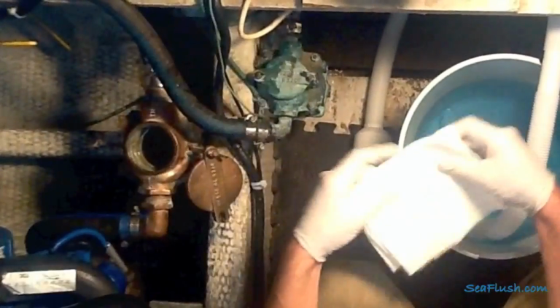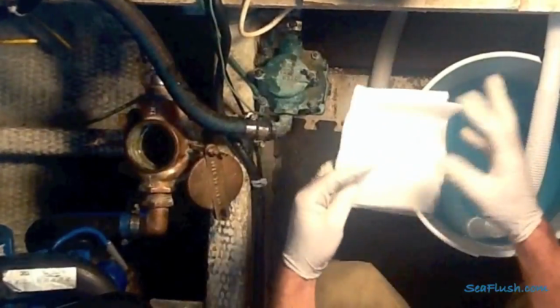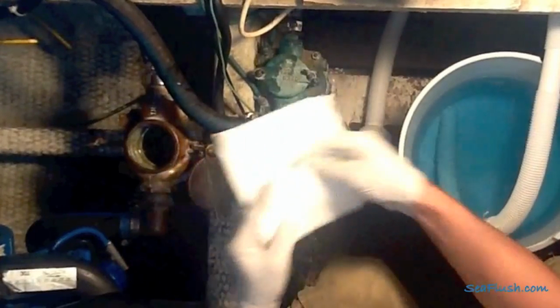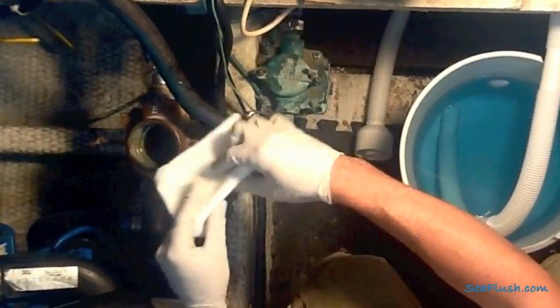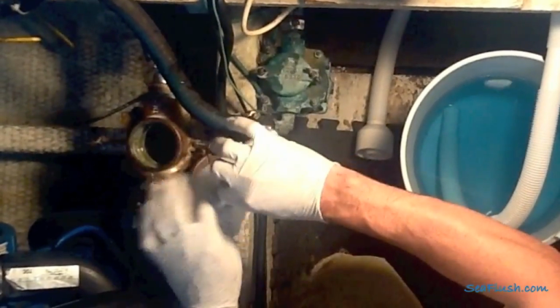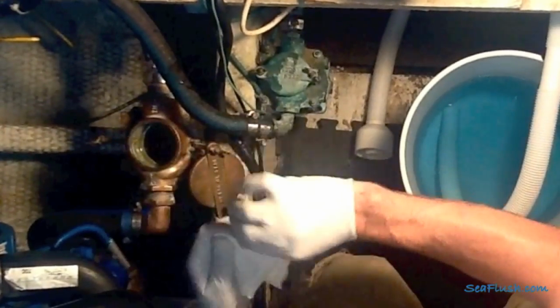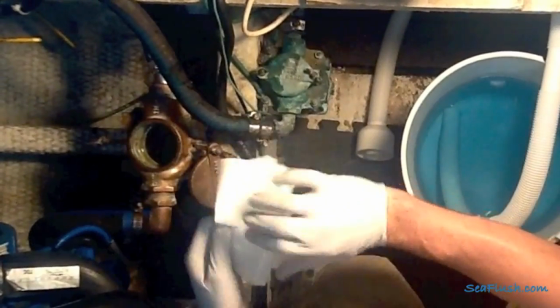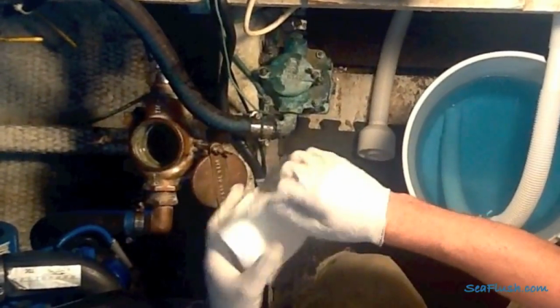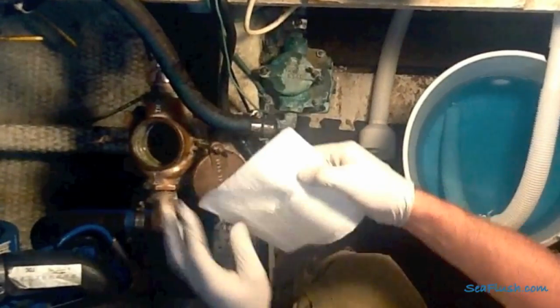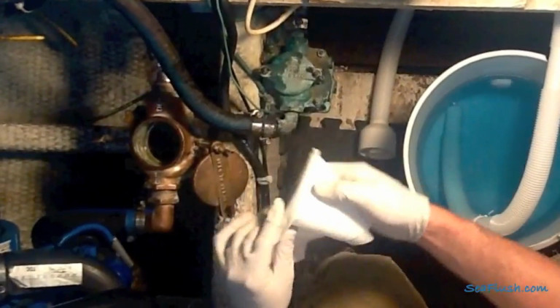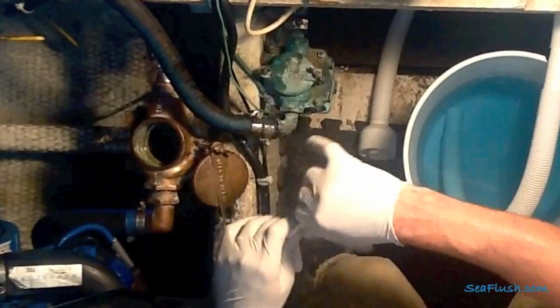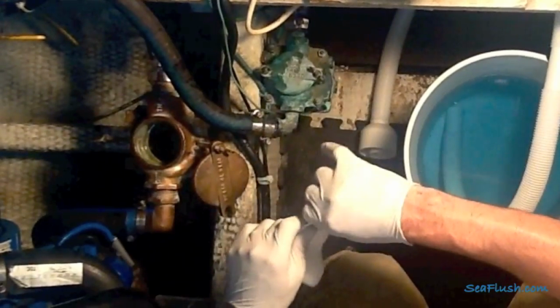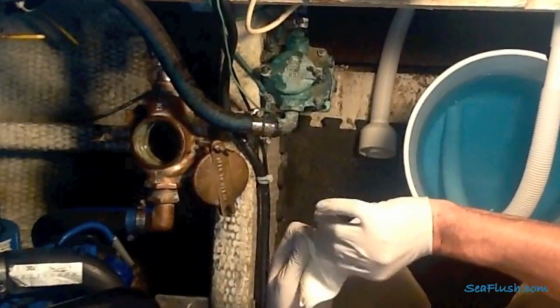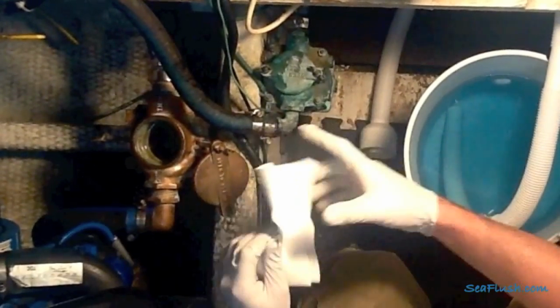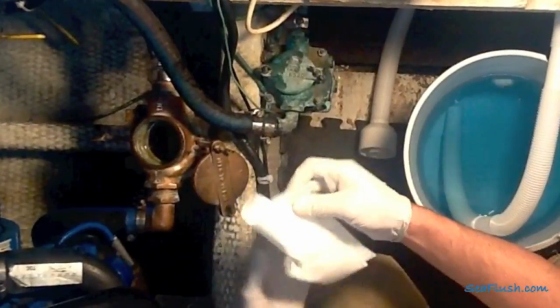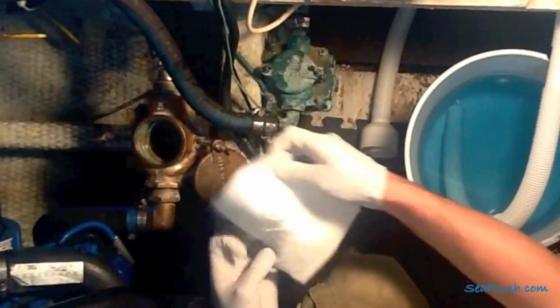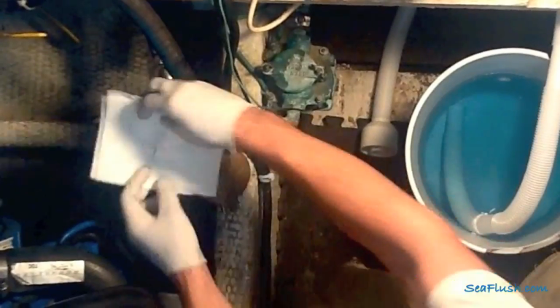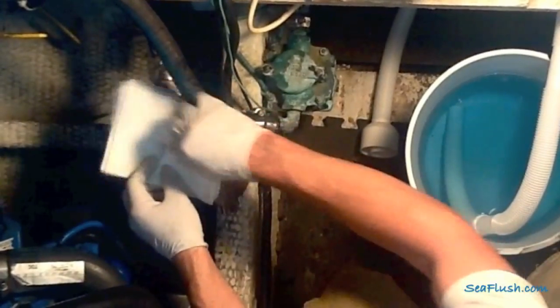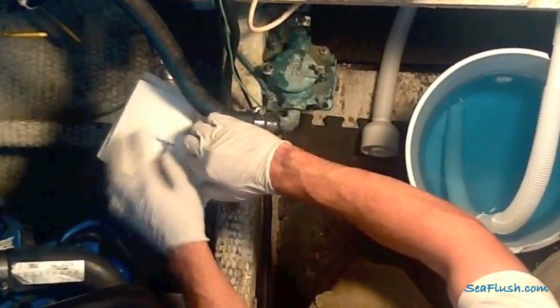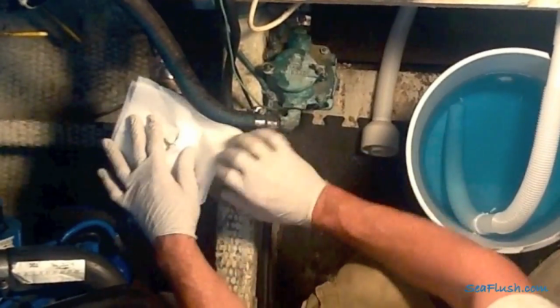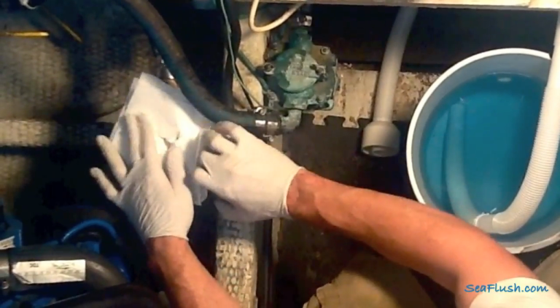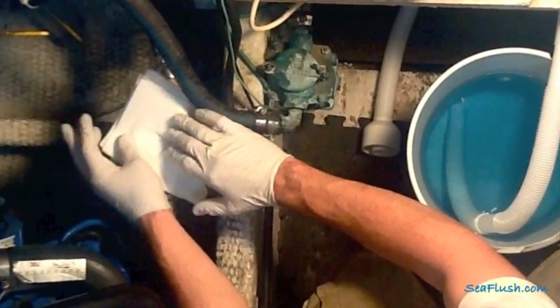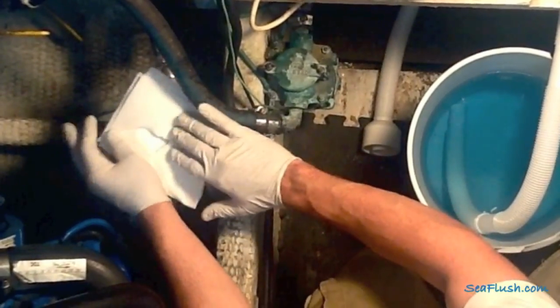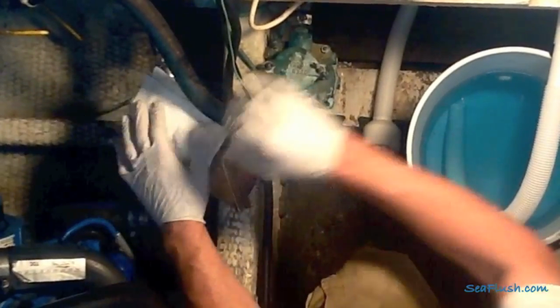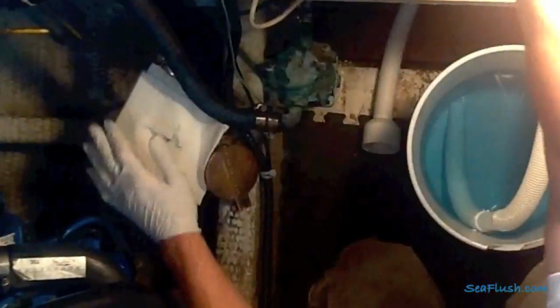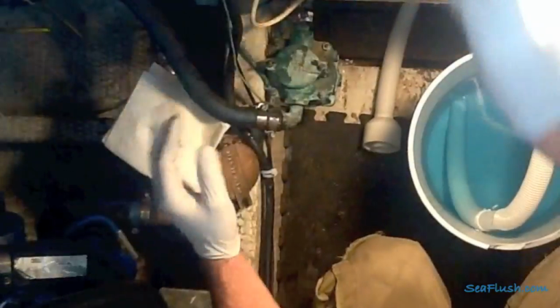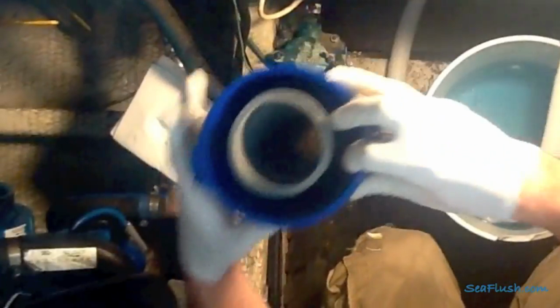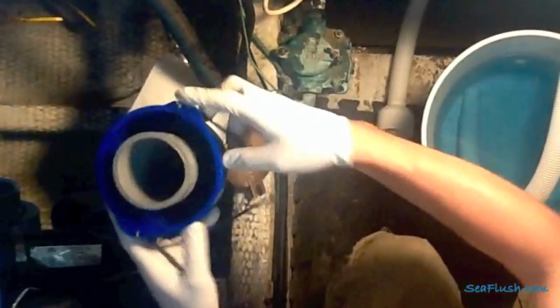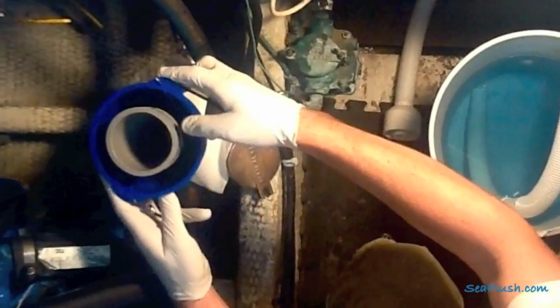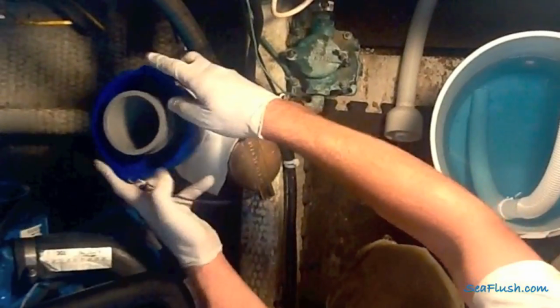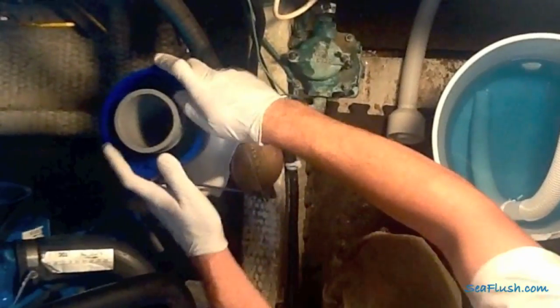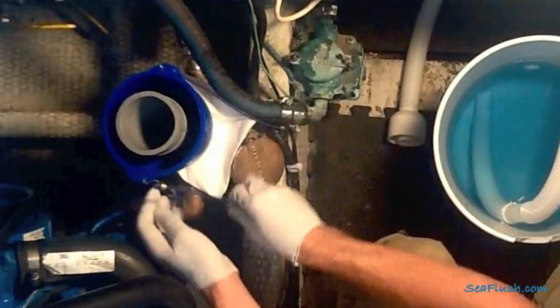For this setup, we're going to be using the C-Flush snorkel, so we'll start with the paper towel gasket trick, which is simply folding a paper towel into quarters and then tearing it X-shaped in the middle. Then set the paper towel over the top of the C-Strainer before setting C-Flush in place.